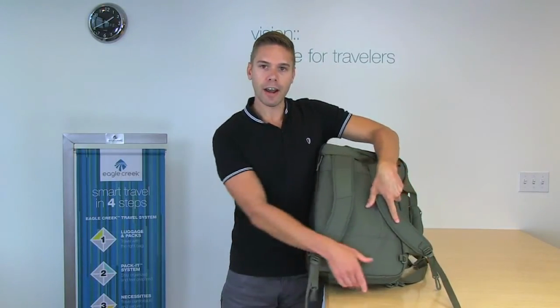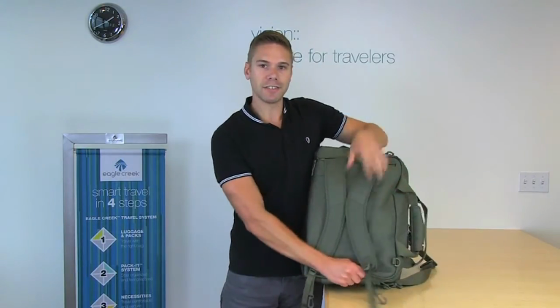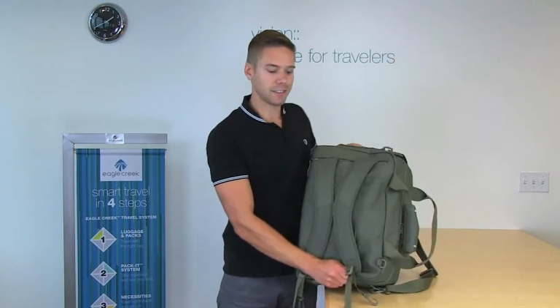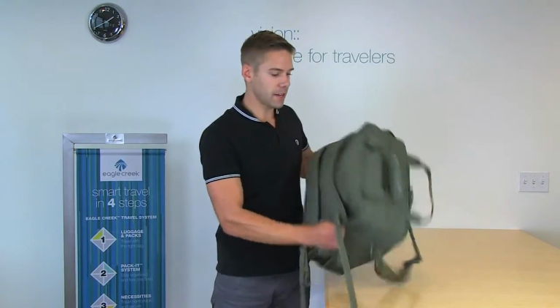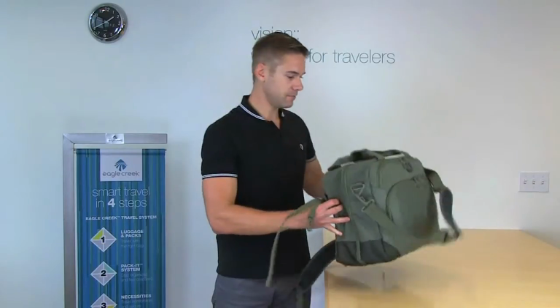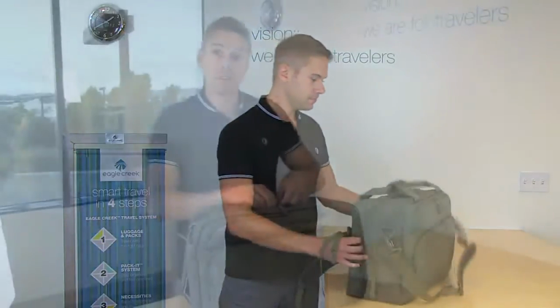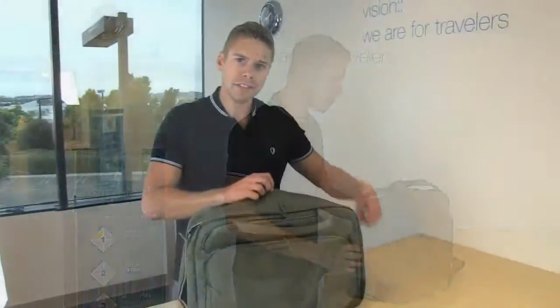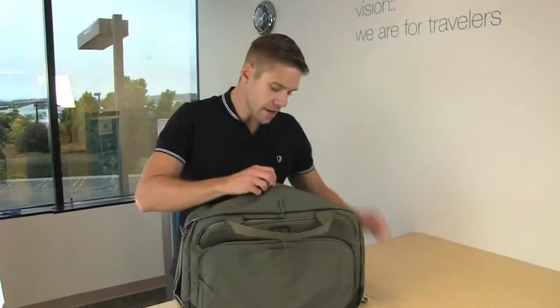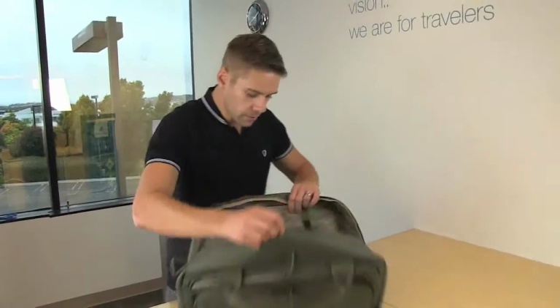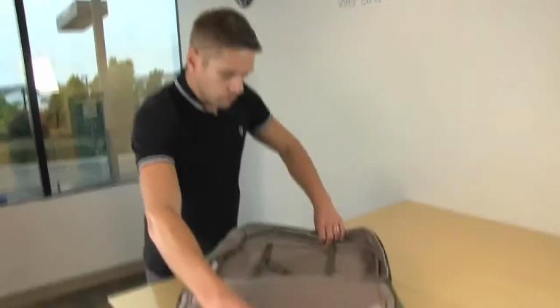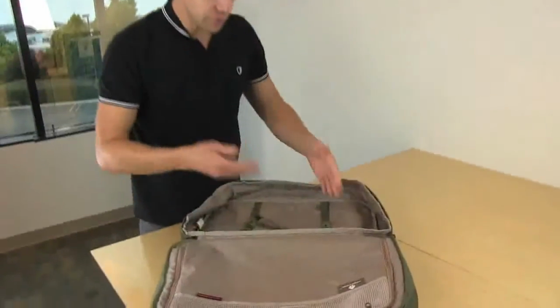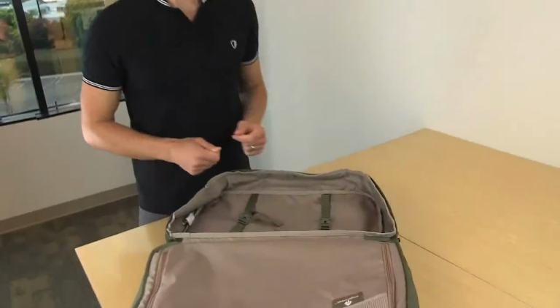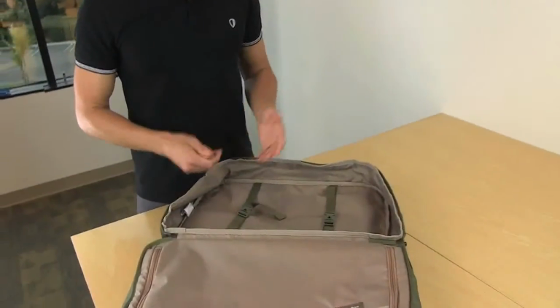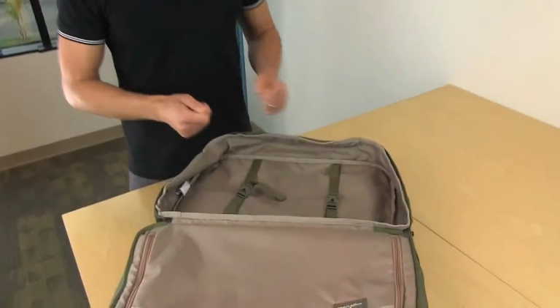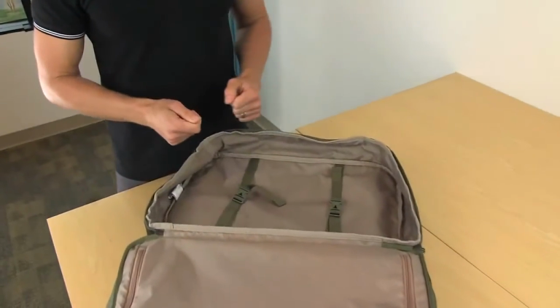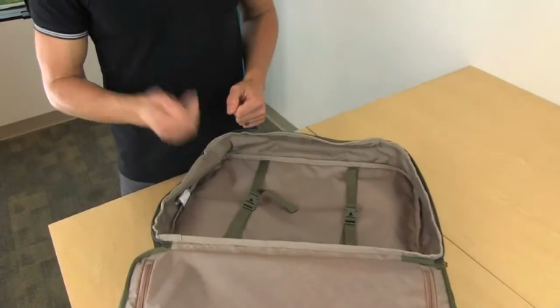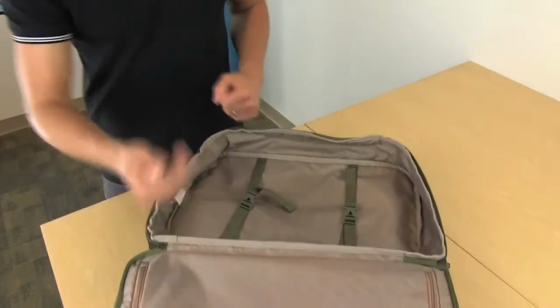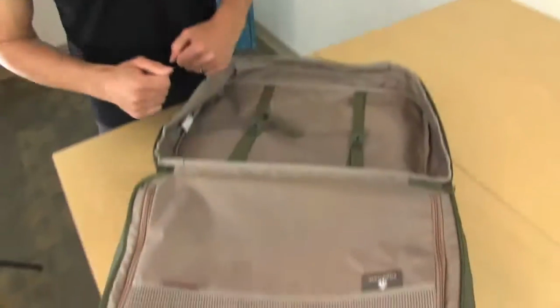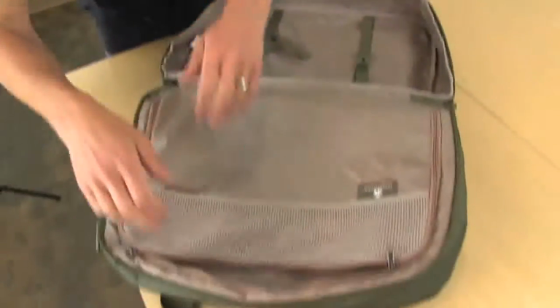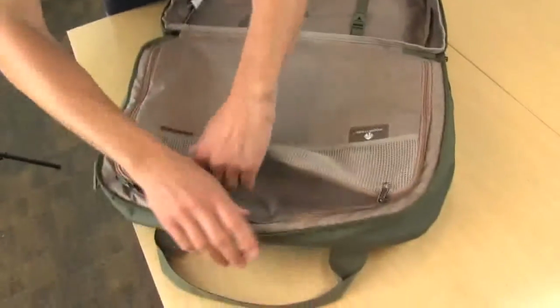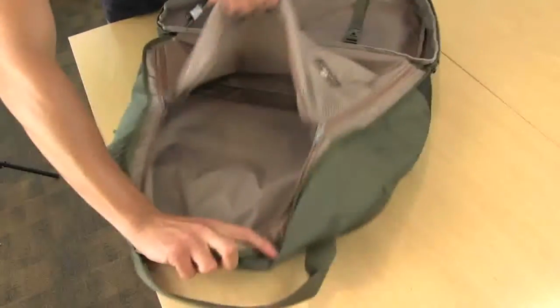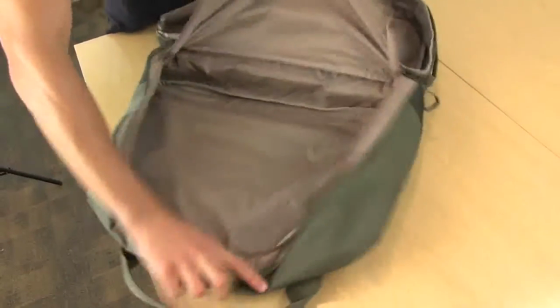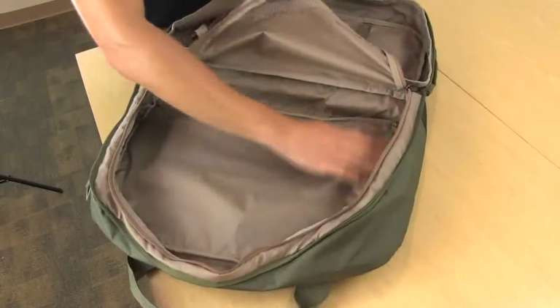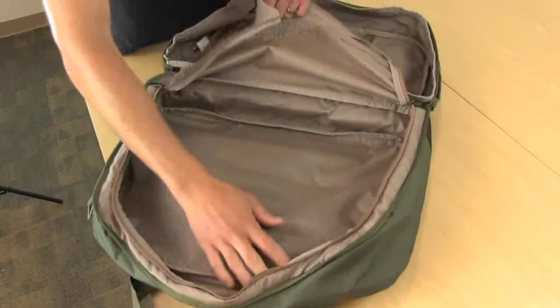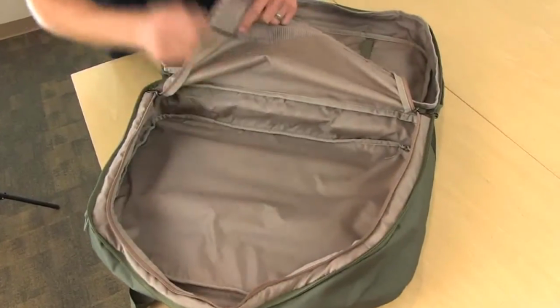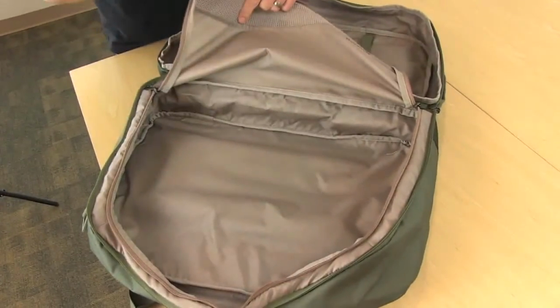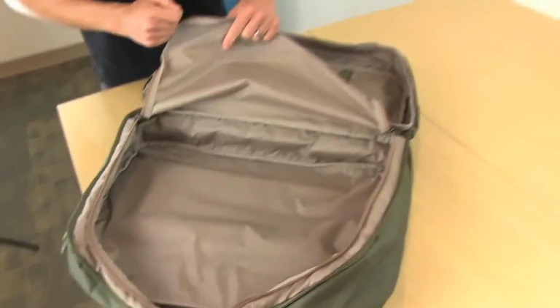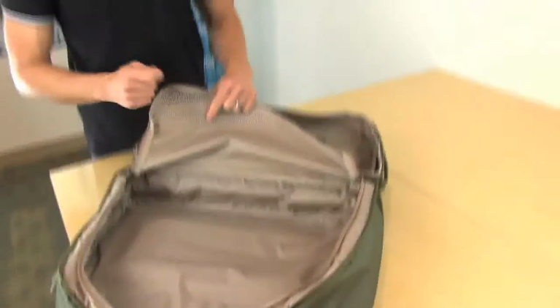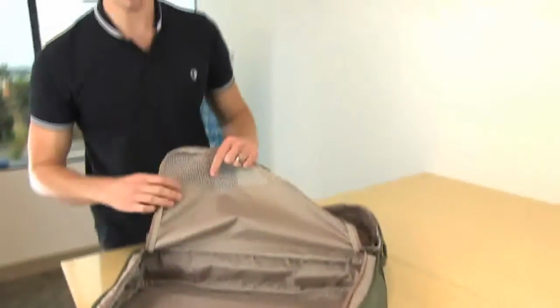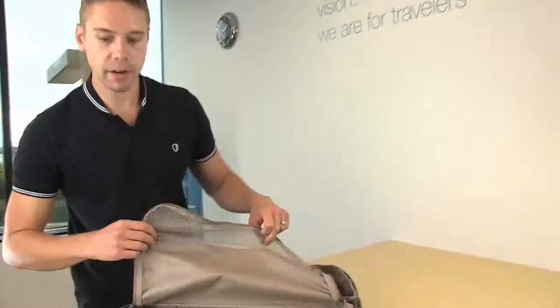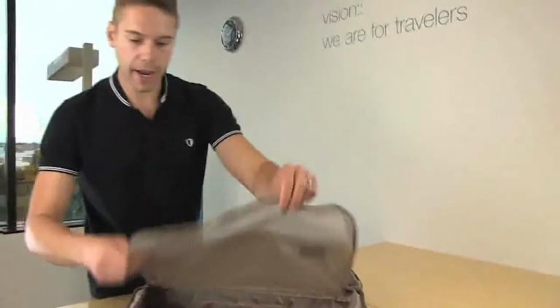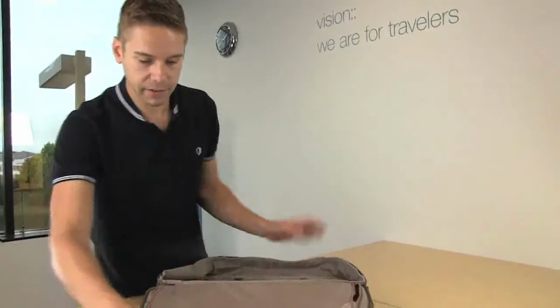Alright, let's take a look at the inside of the bag. Inside the main compartment are two compression straps to help secure the contents and a zippered mesh compartment with a bunch of built-in volume. You can pack a ton of stuff in here, especially if you integrate it with our pack-it system.